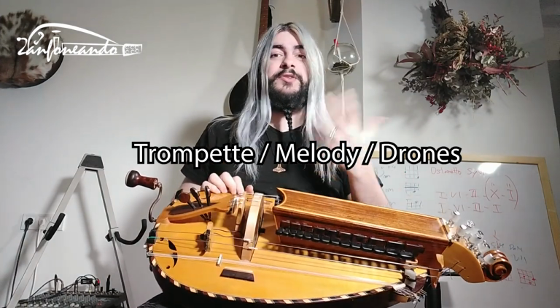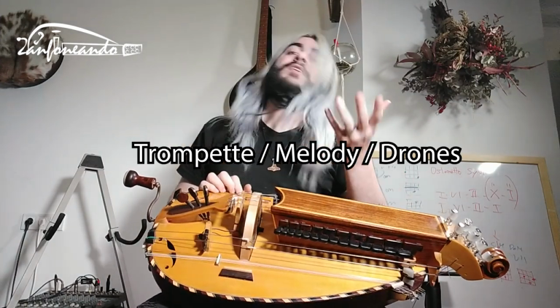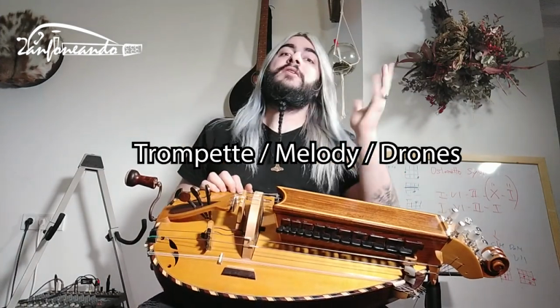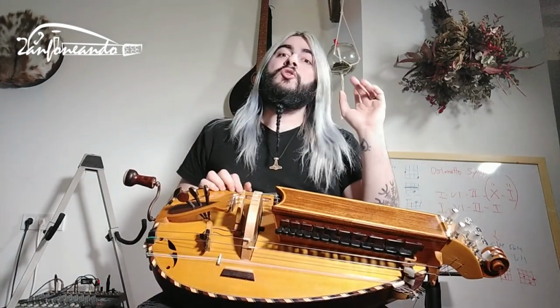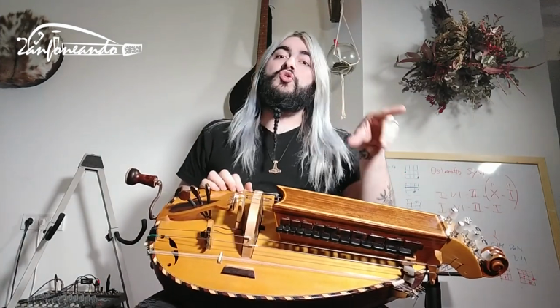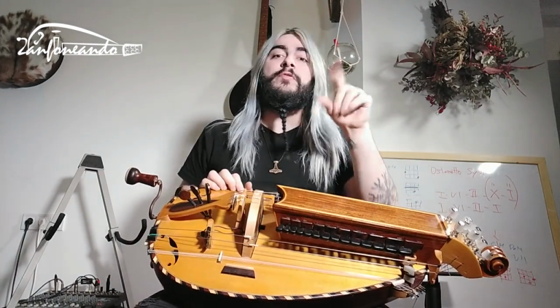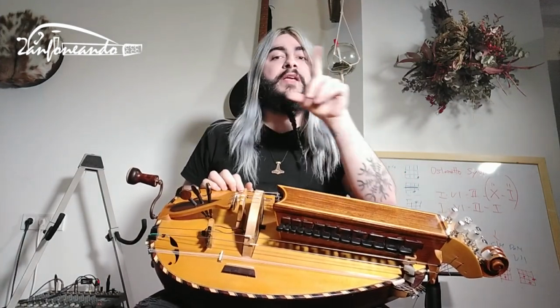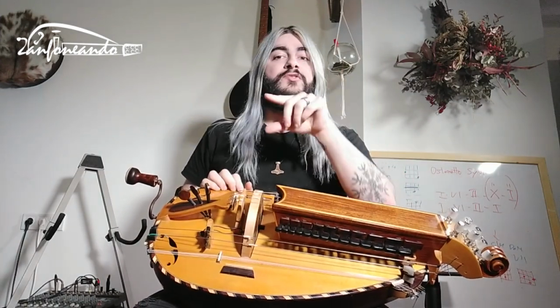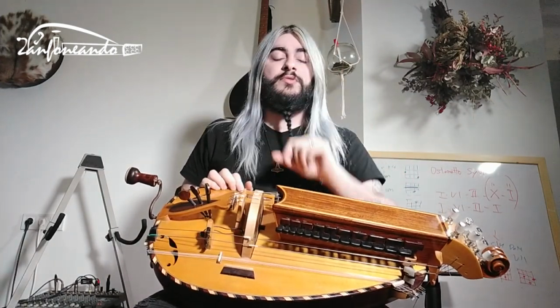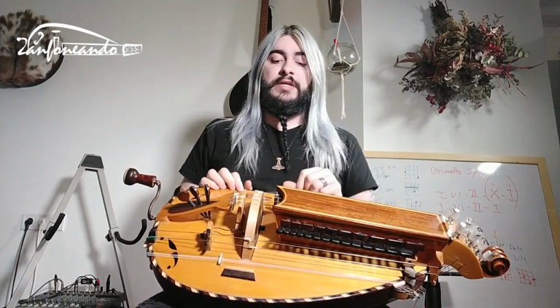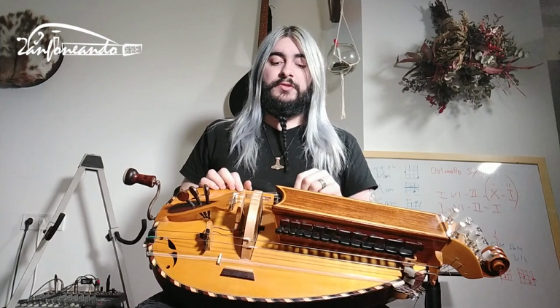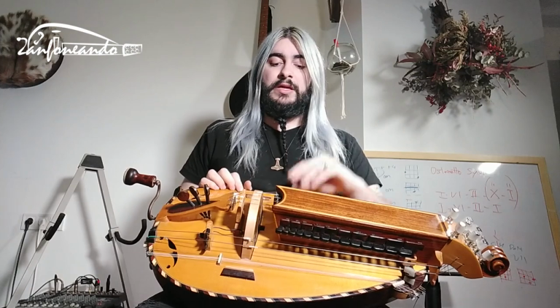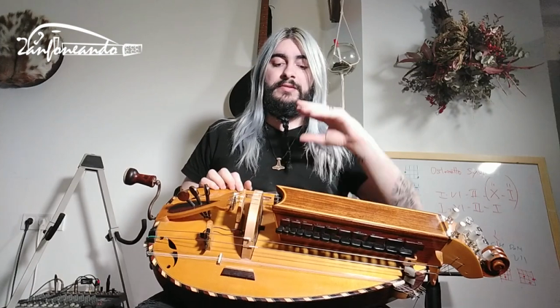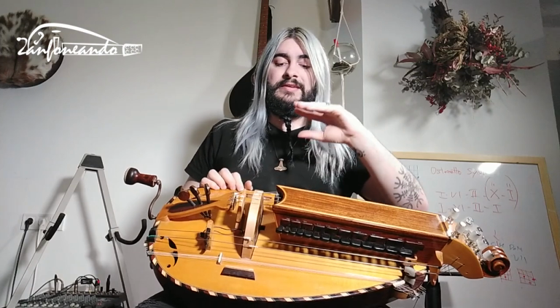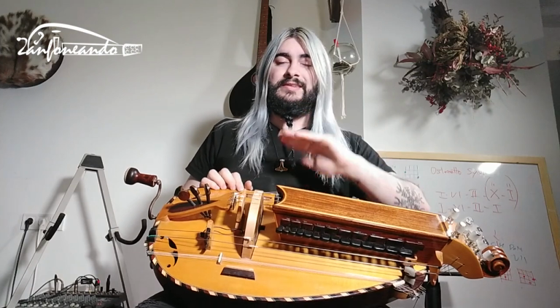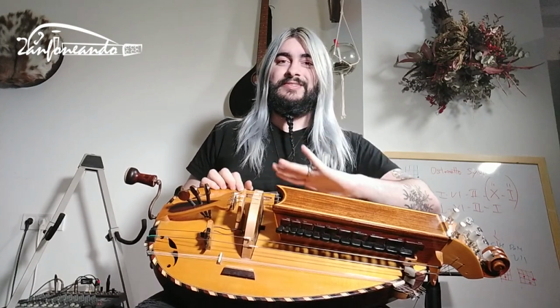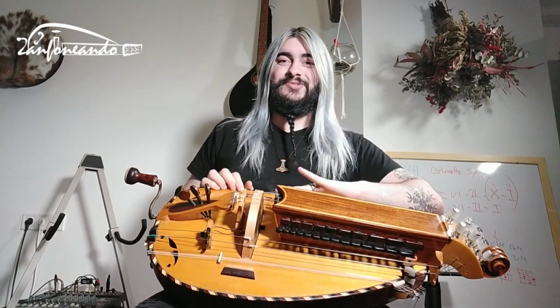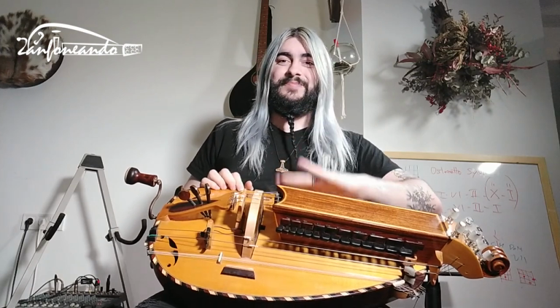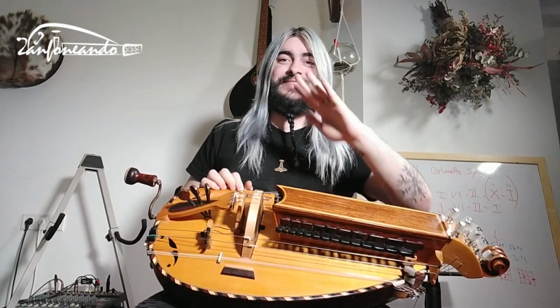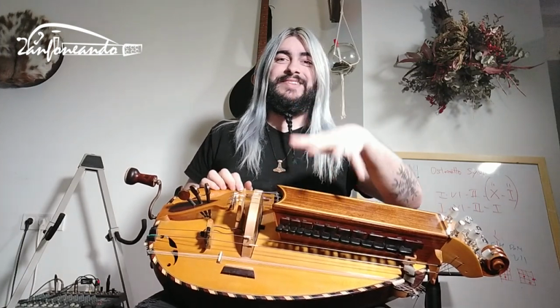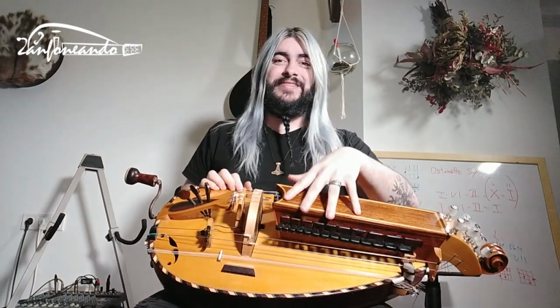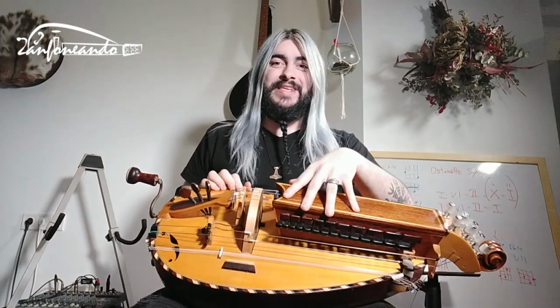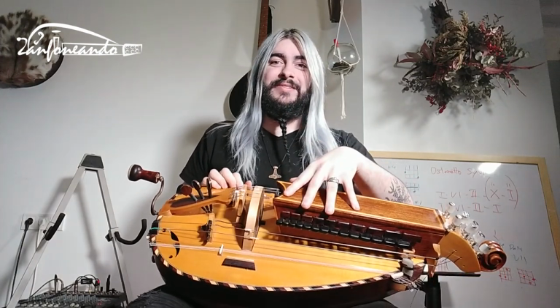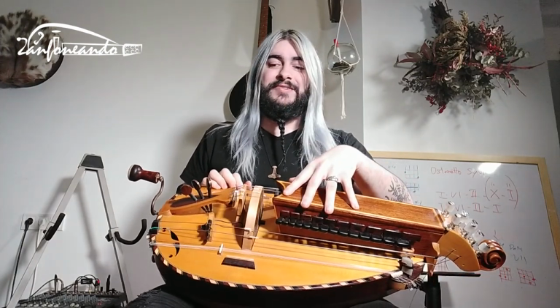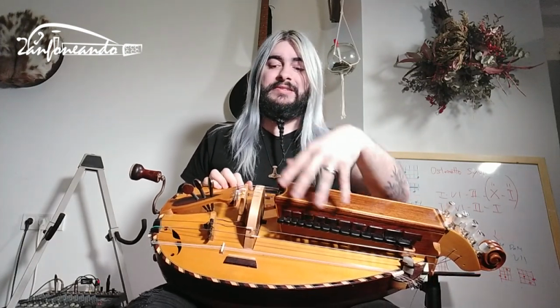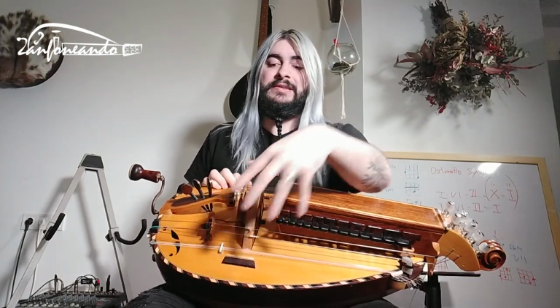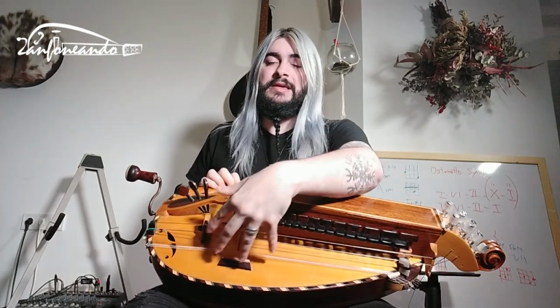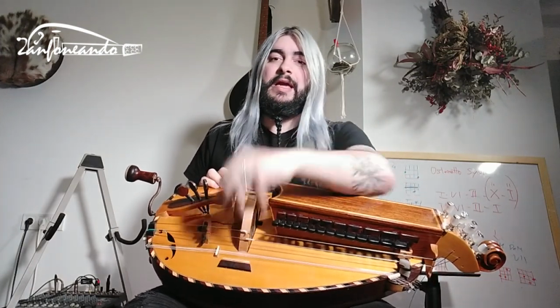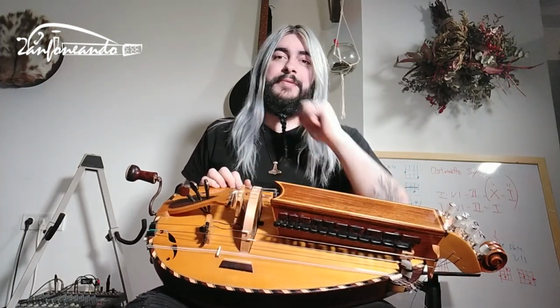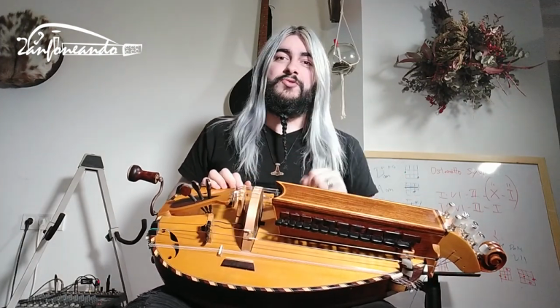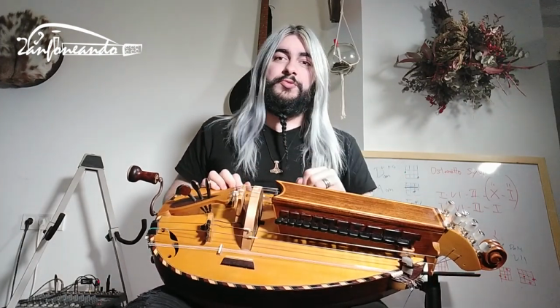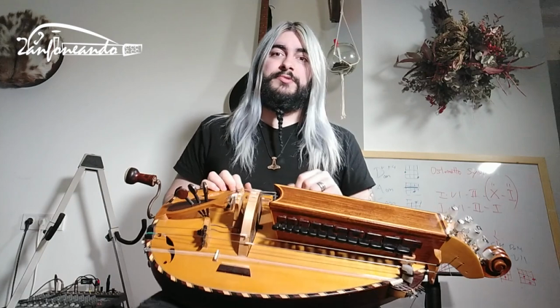When you see two three two, it's going to be two trumpets, three melodic strings, and two drones.